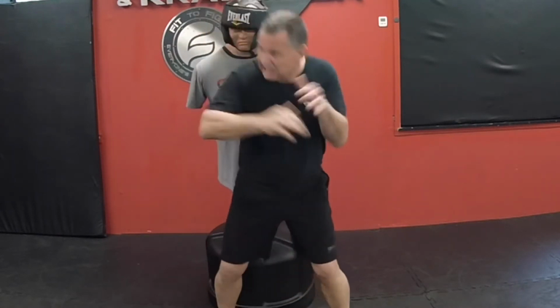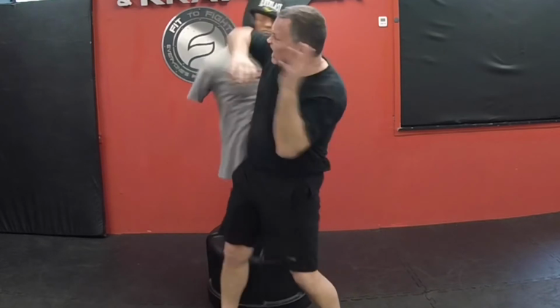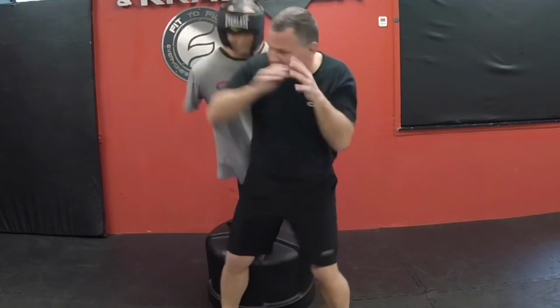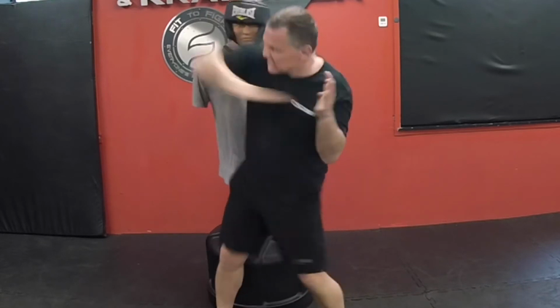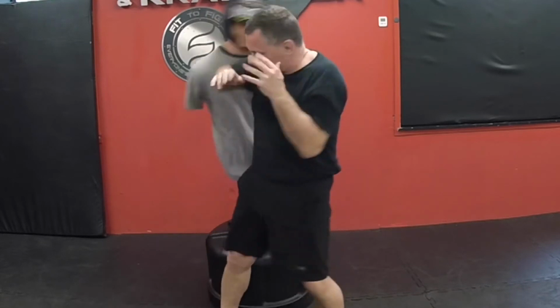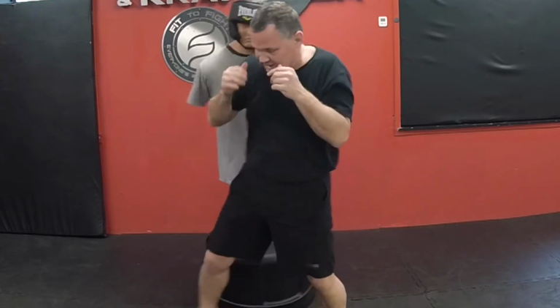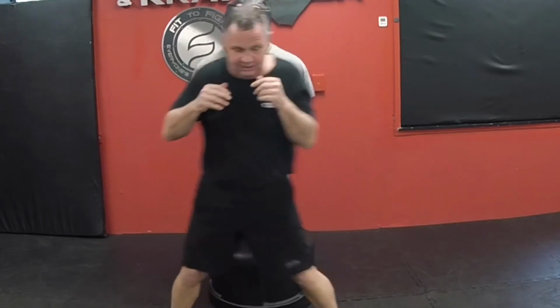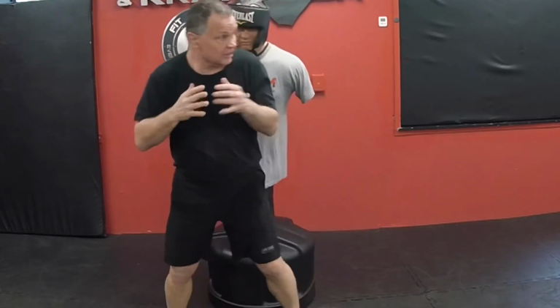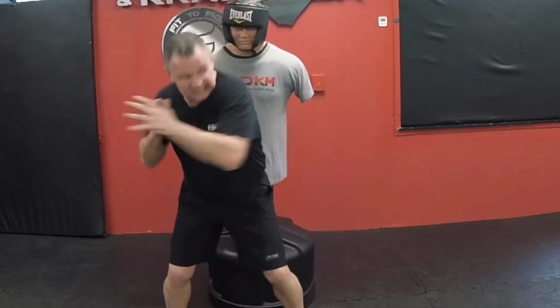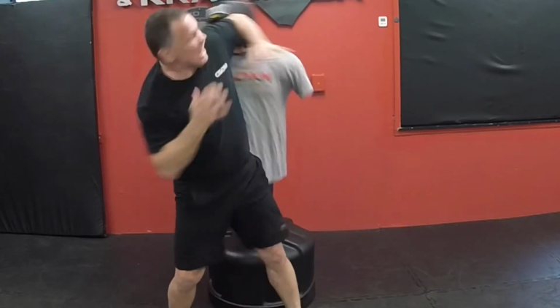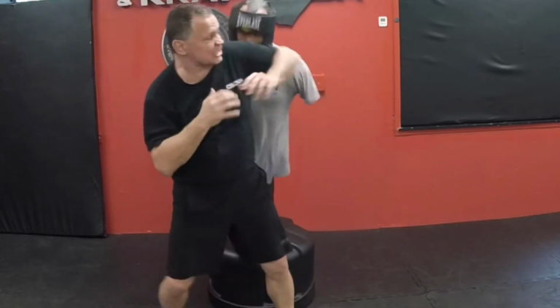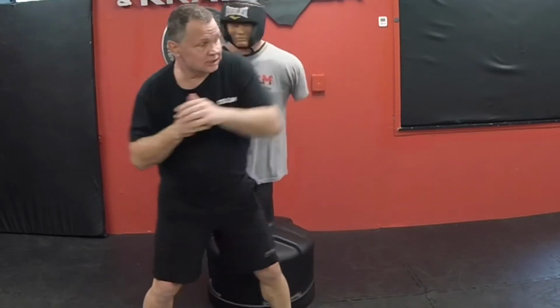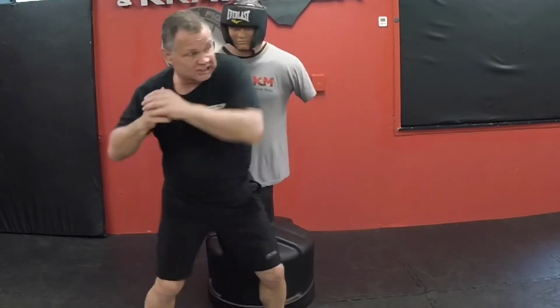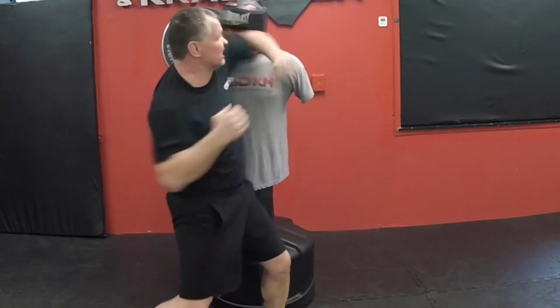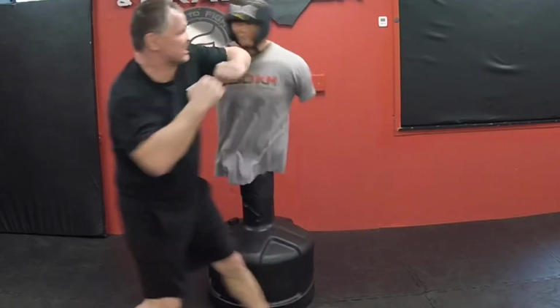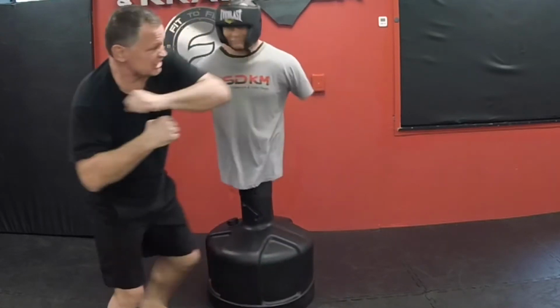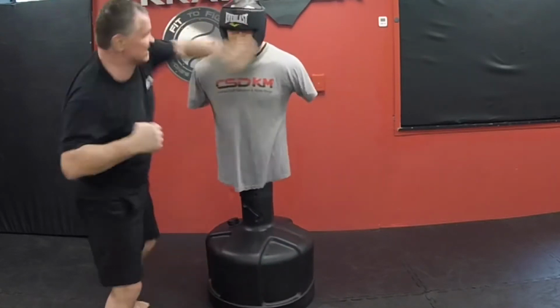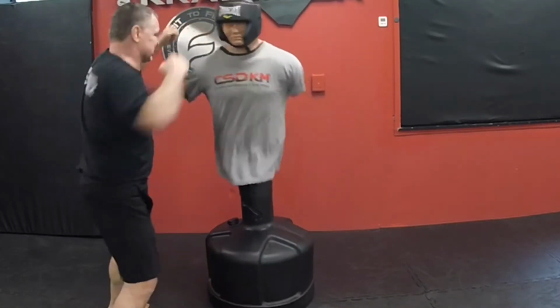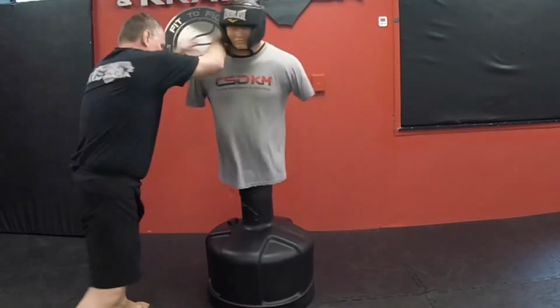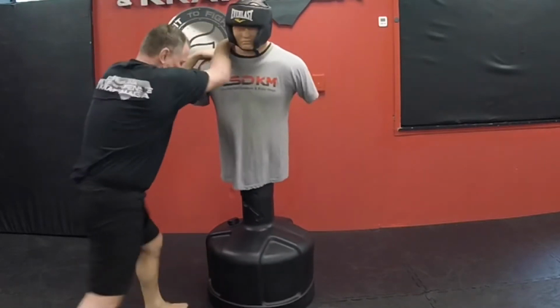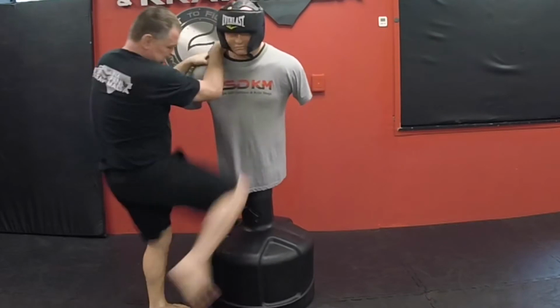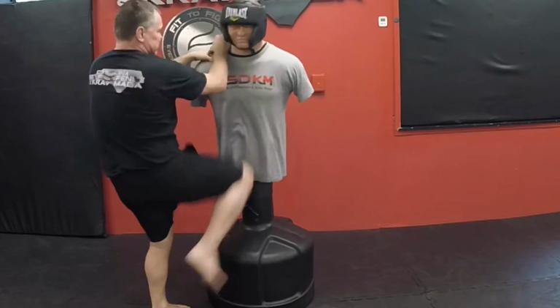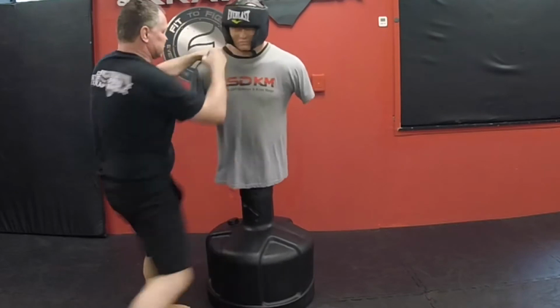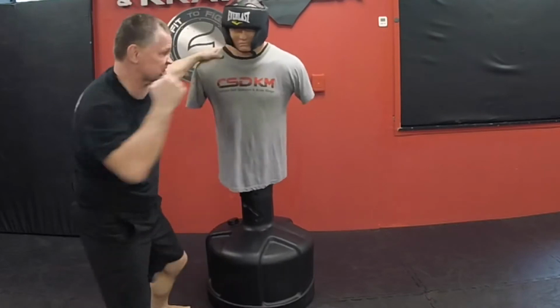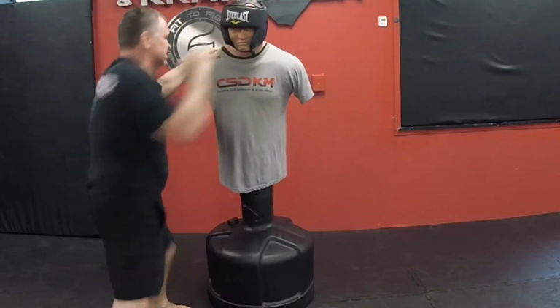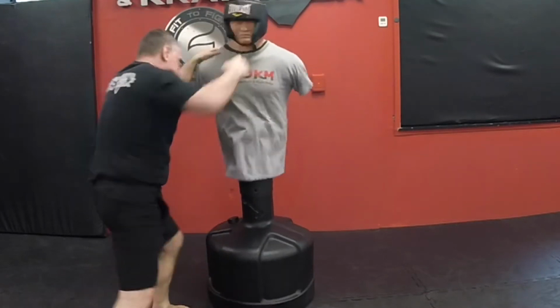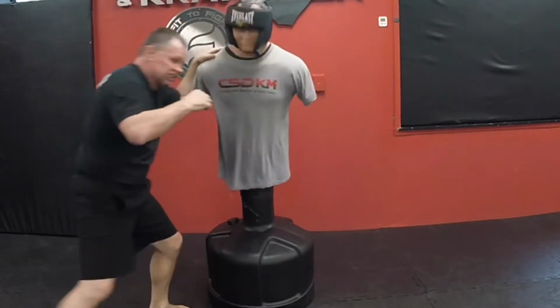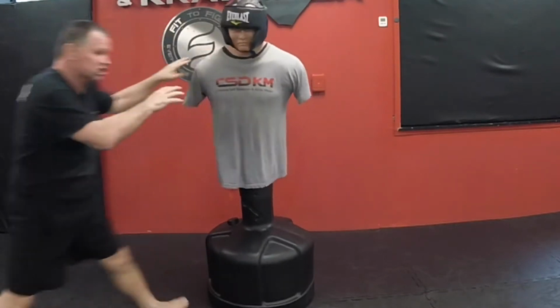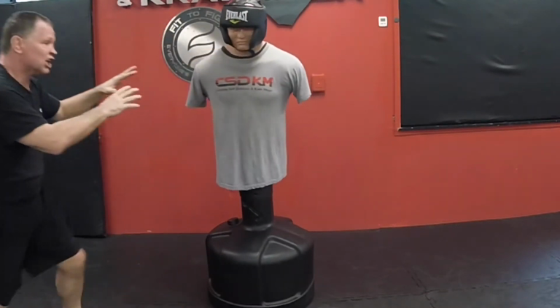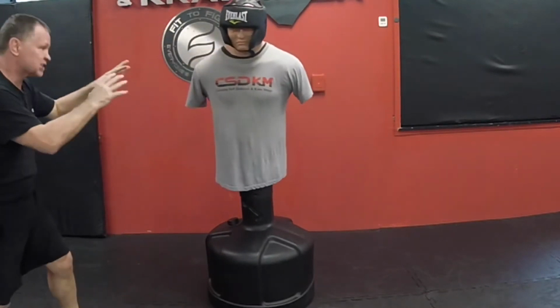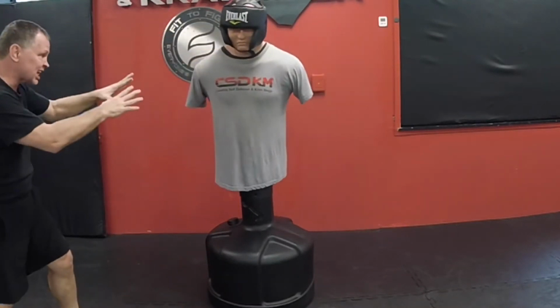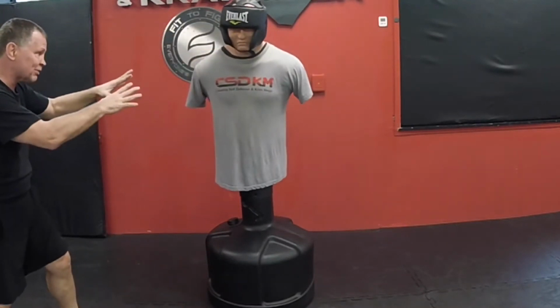Drilling the strike repeatedly. Get the hell back!